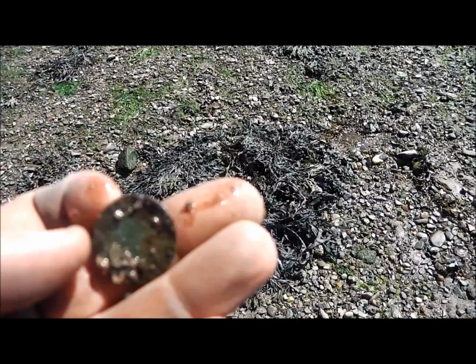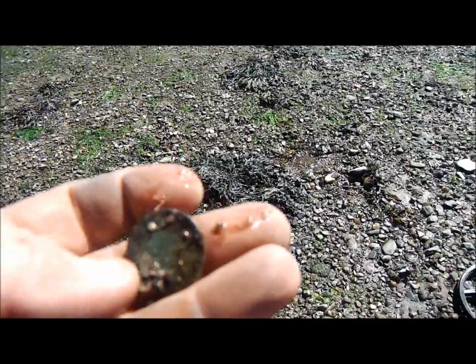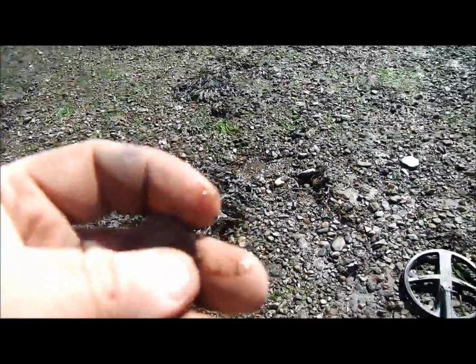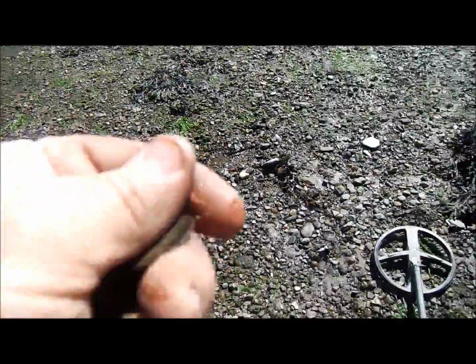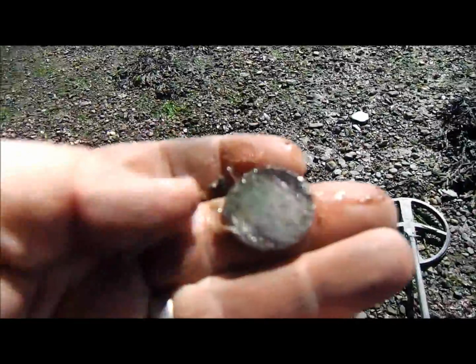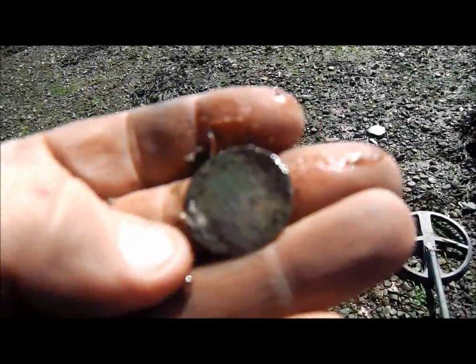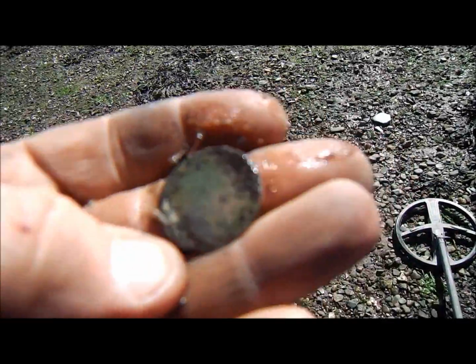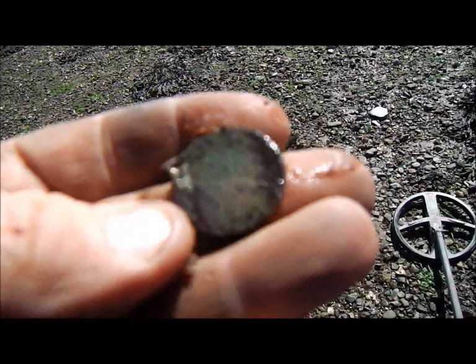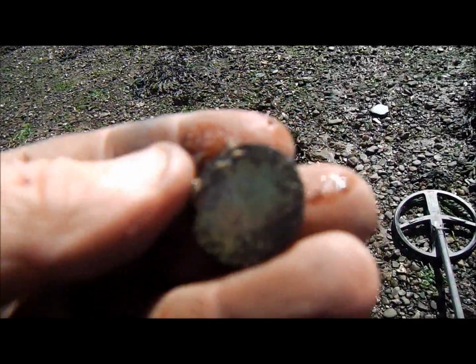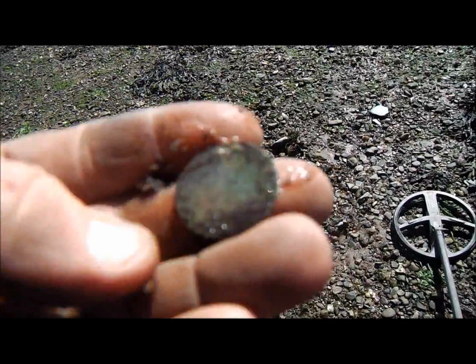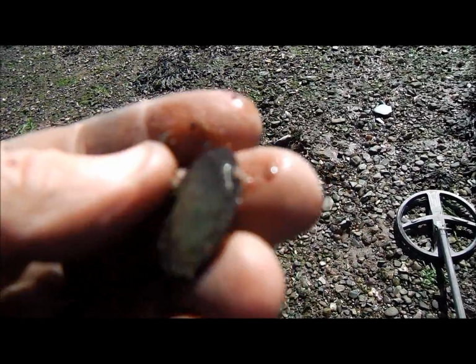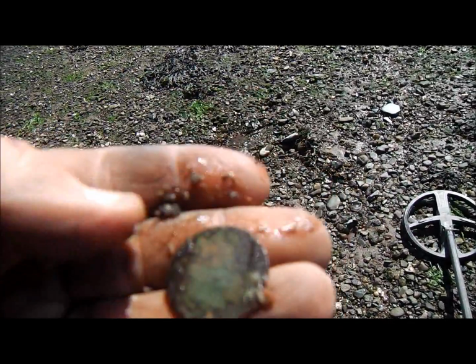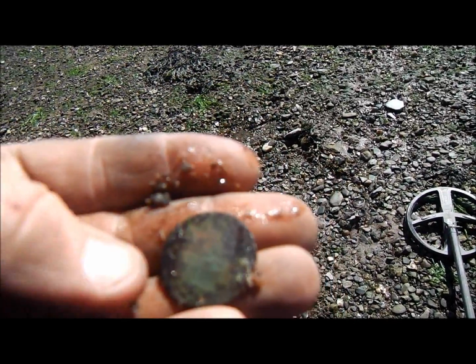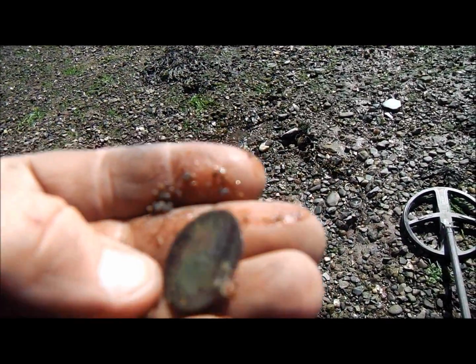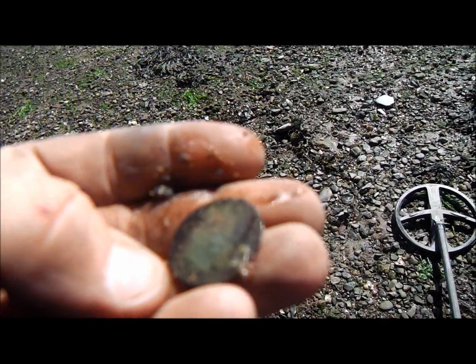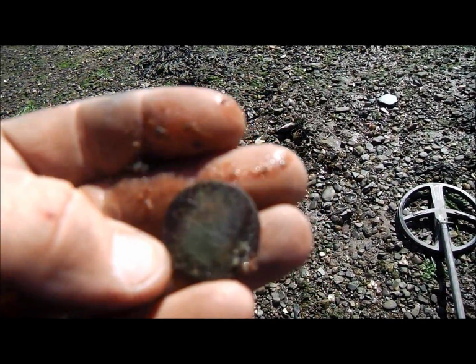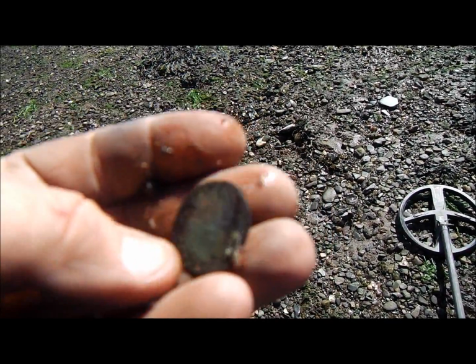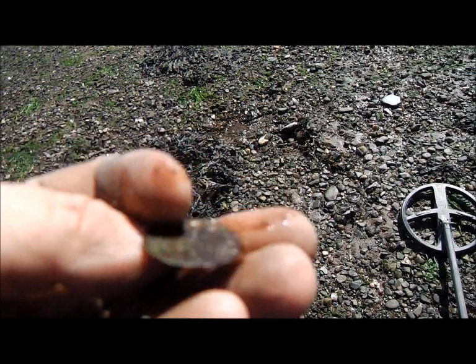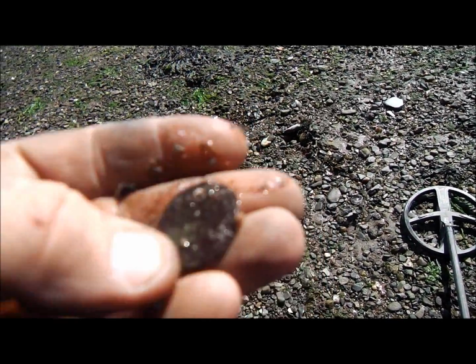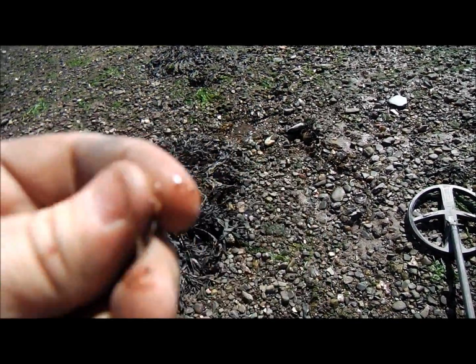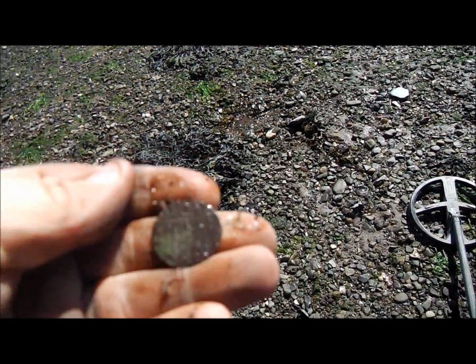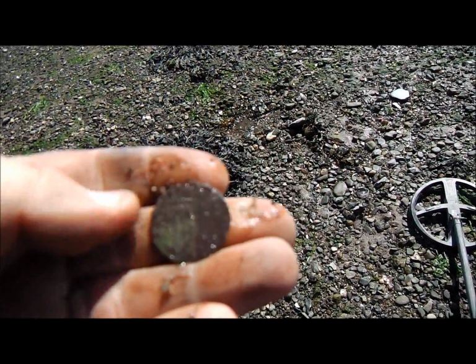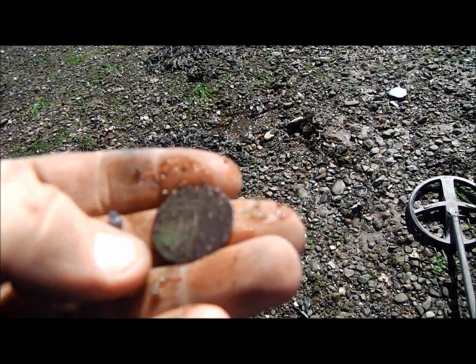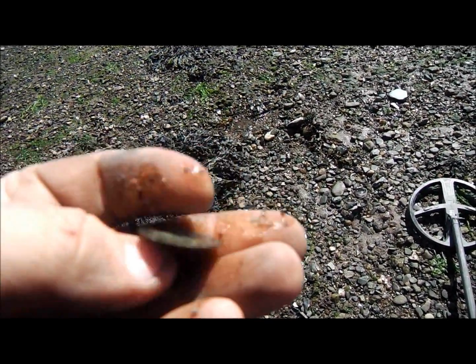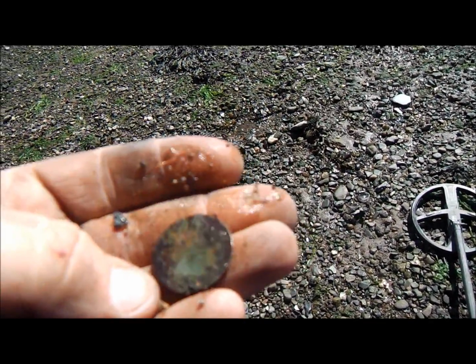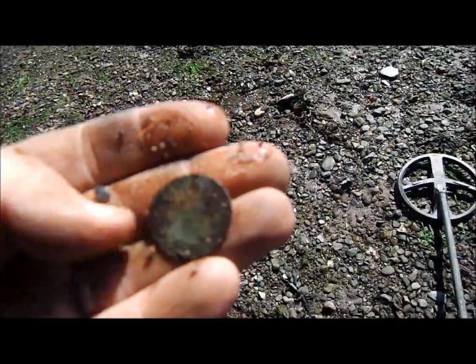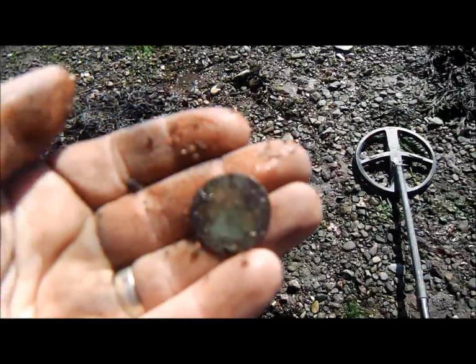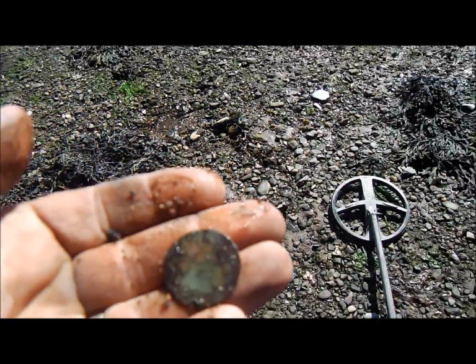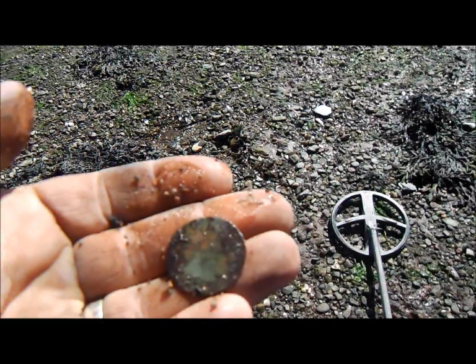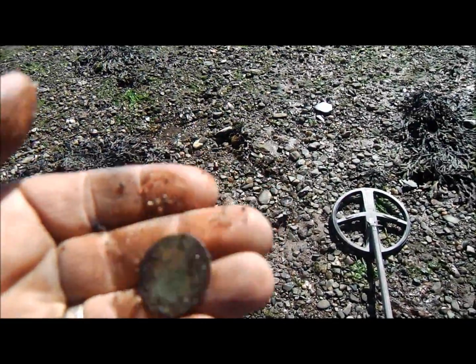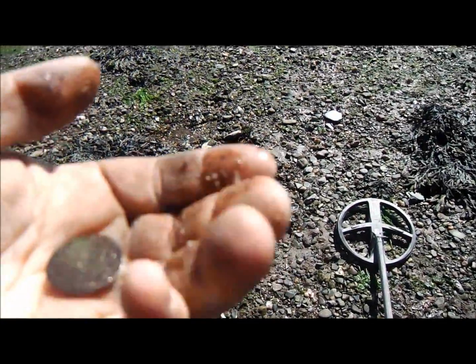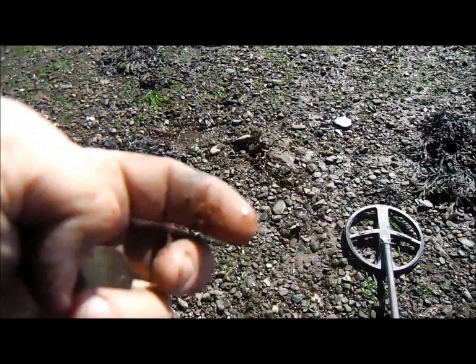Right guys, just dug that — that came up as an 84 and it's a half penny. No idea who it is, again it's very very worn. But I'll get it cleaned up for the roundup.